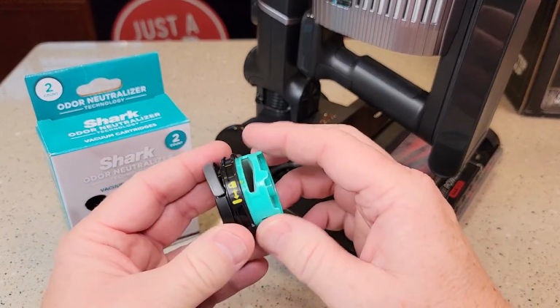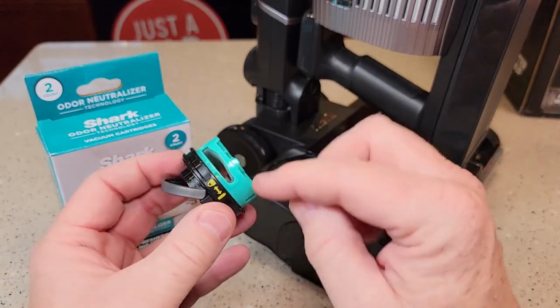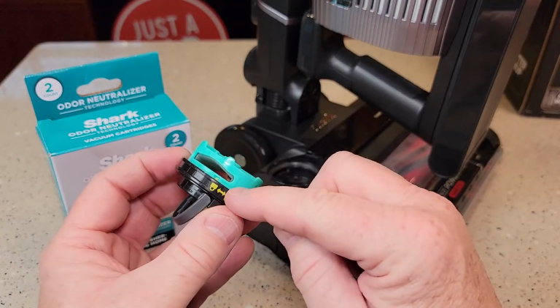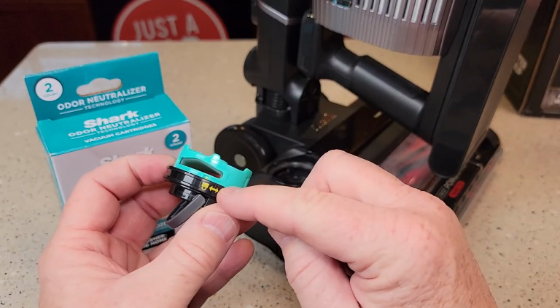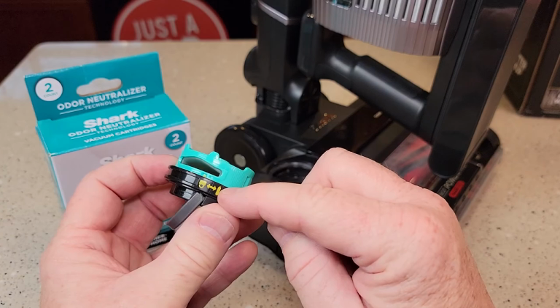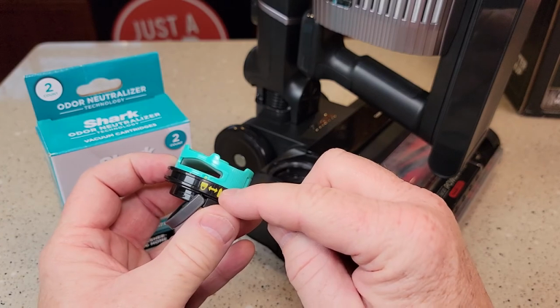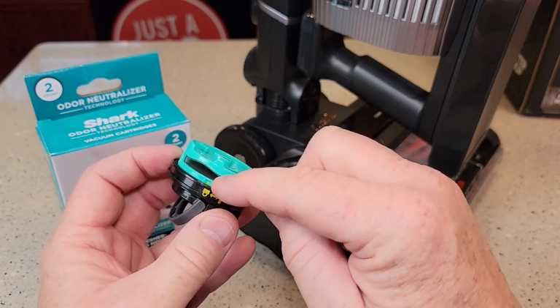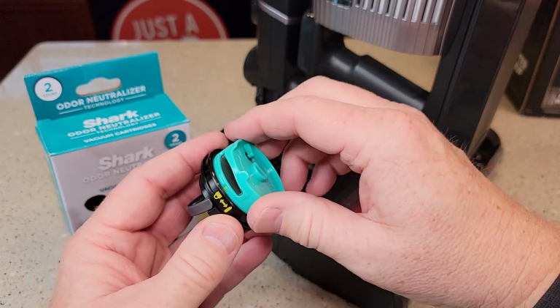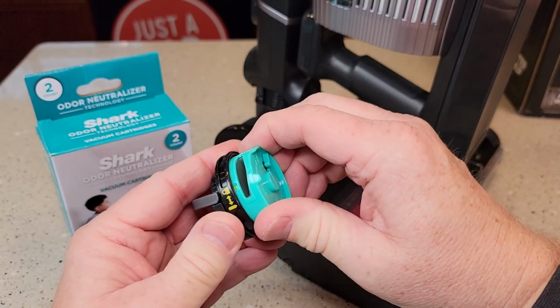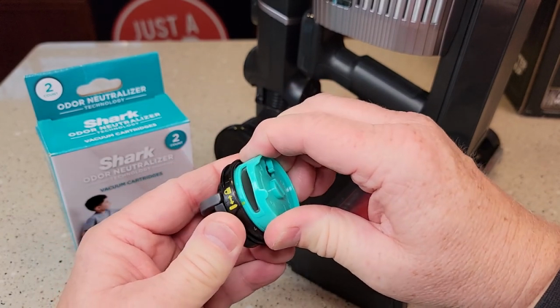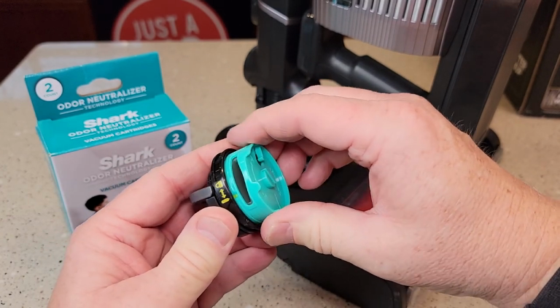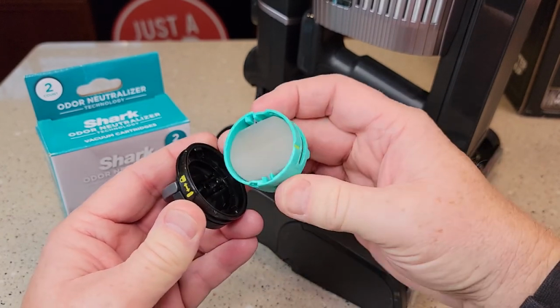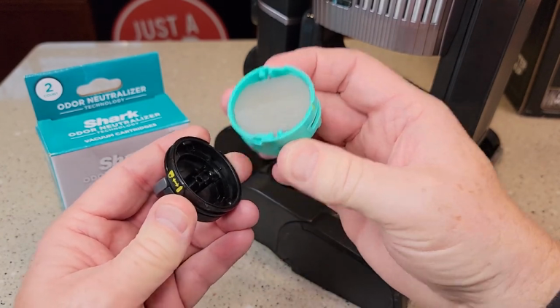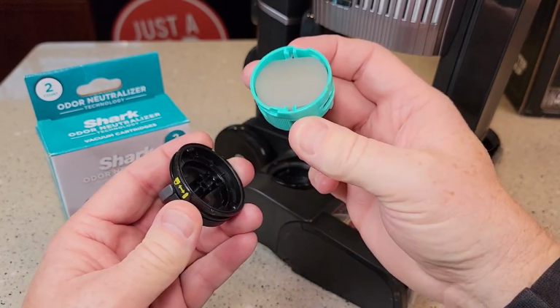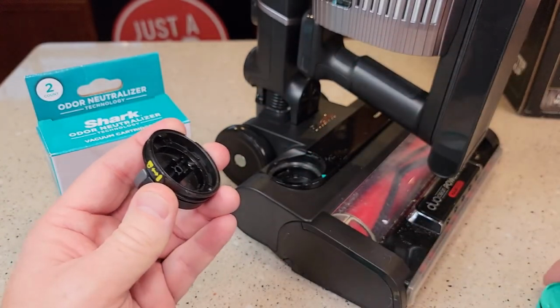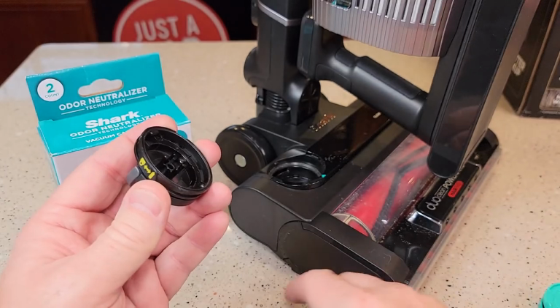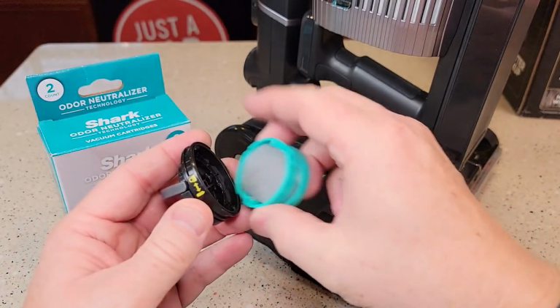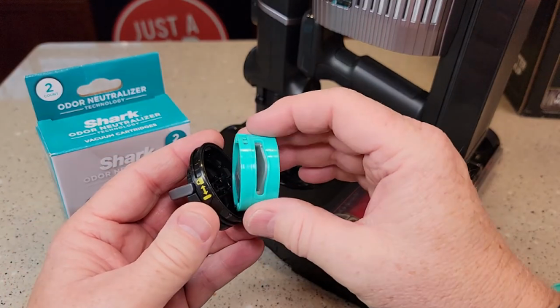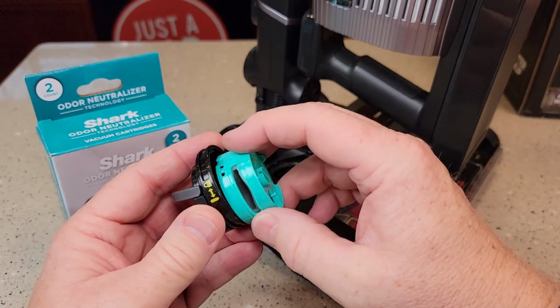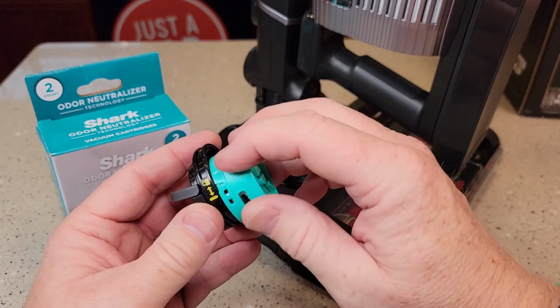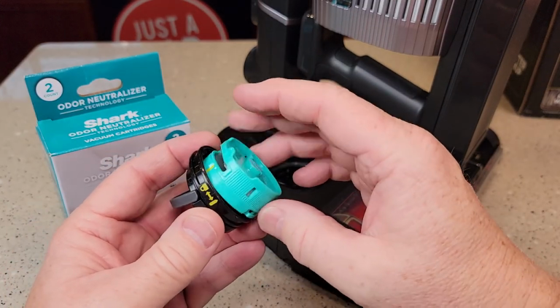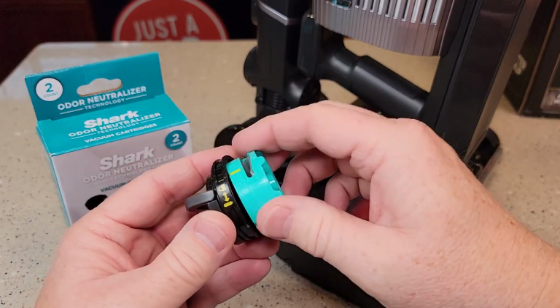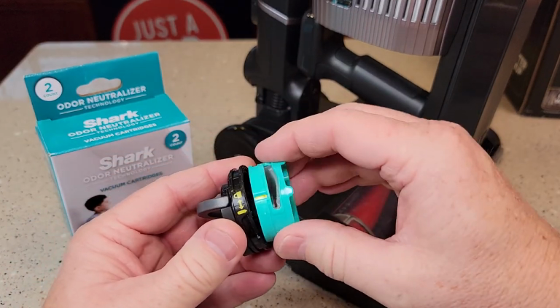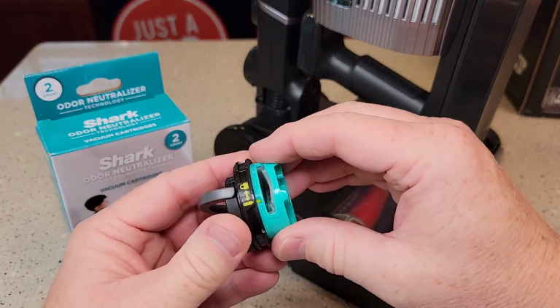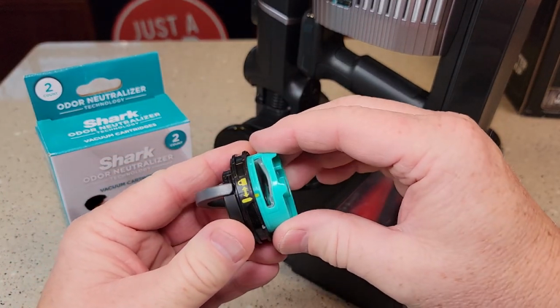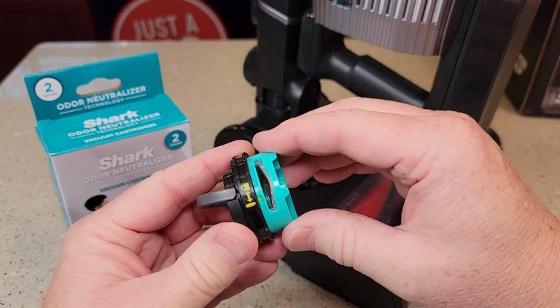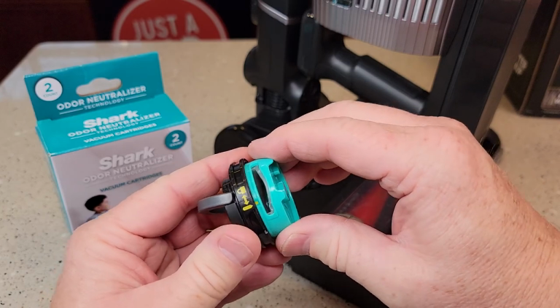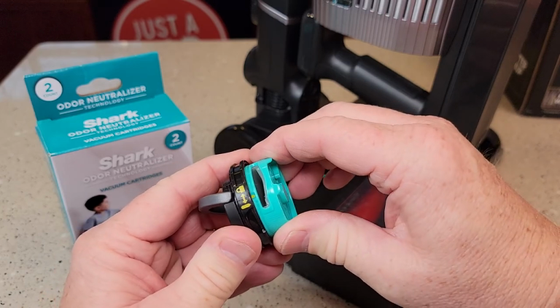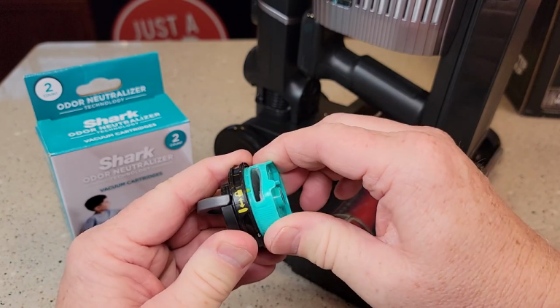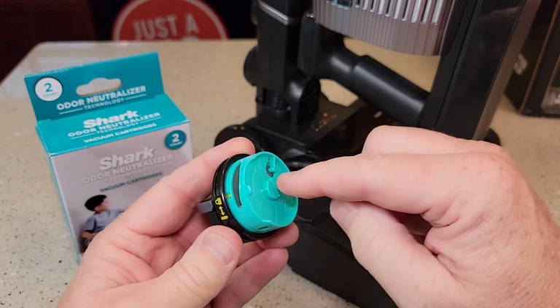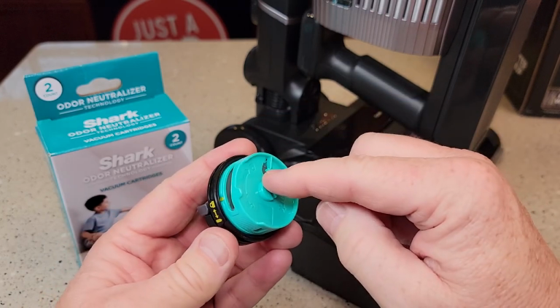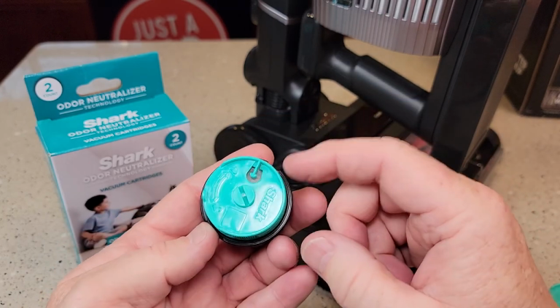The way you're going to do it is there's a lock and unlock. Turn this until it's unlocked and this comes off — now you're going to throw this away. Take the new one, find the yellow line, line the yellow line up, and then turn it until it clicks in the lock position.